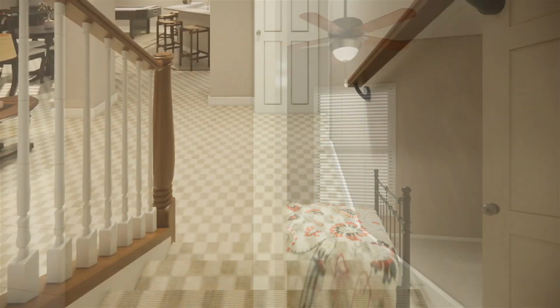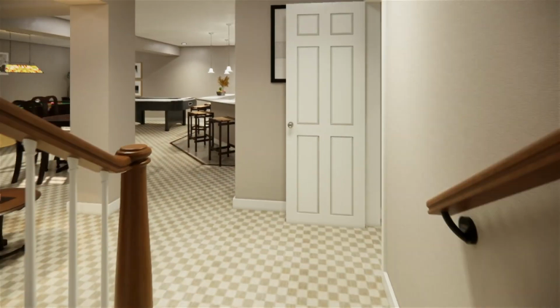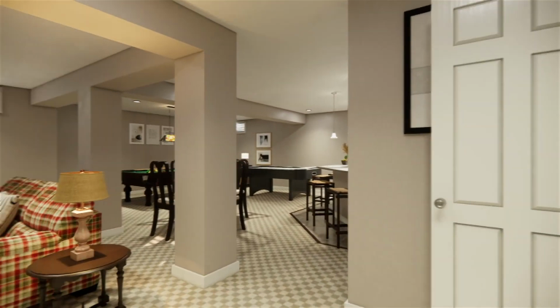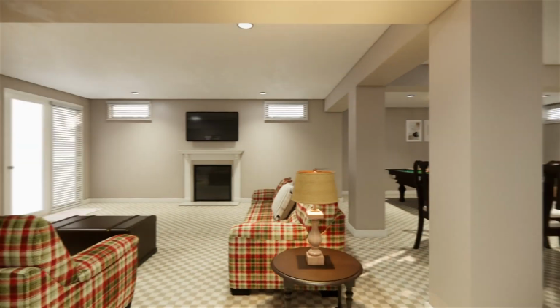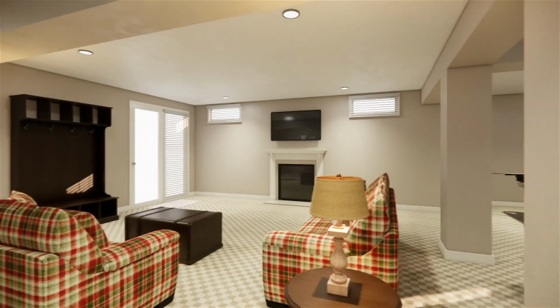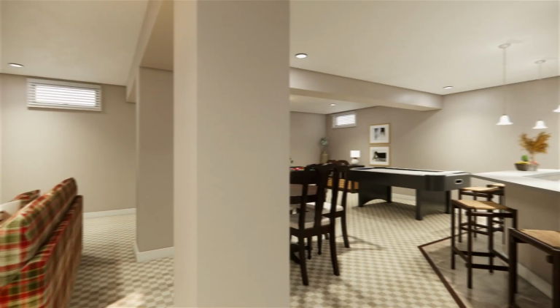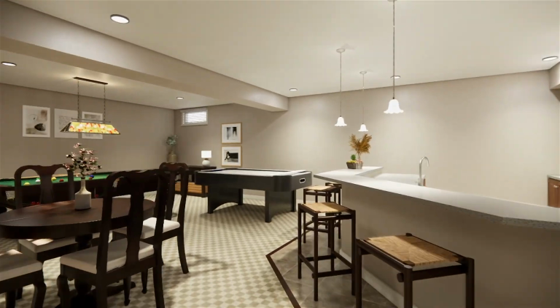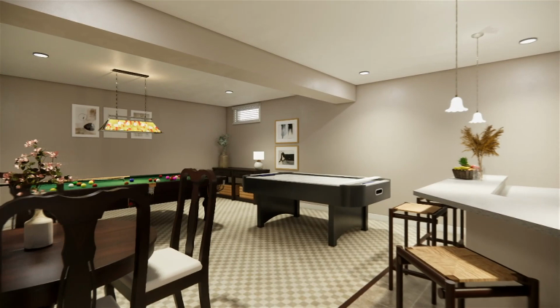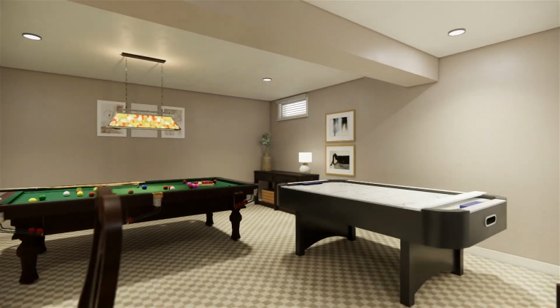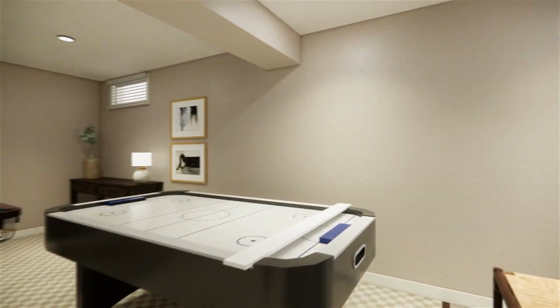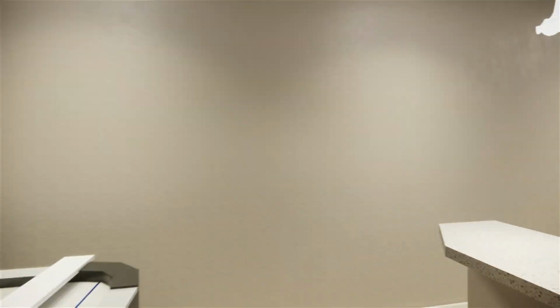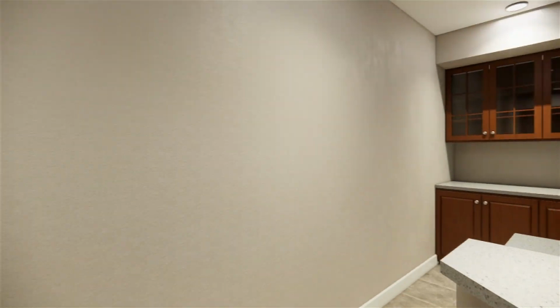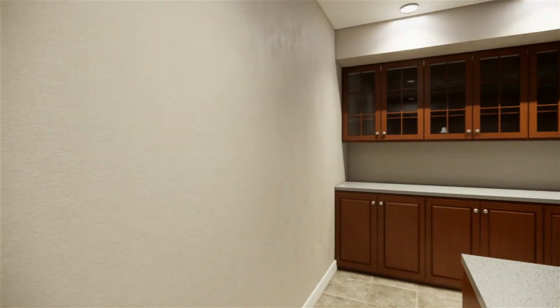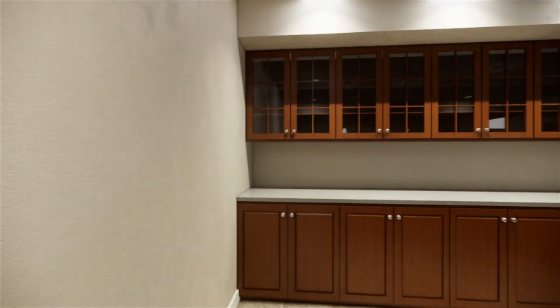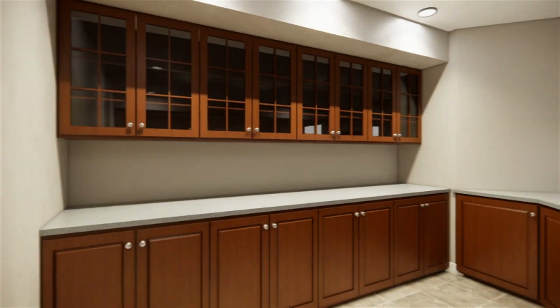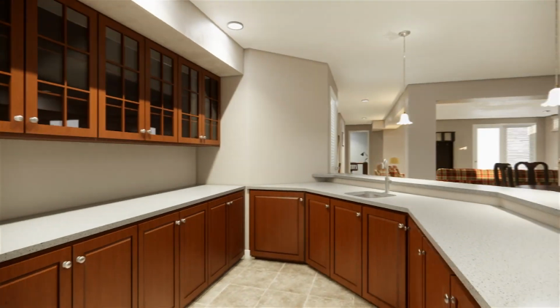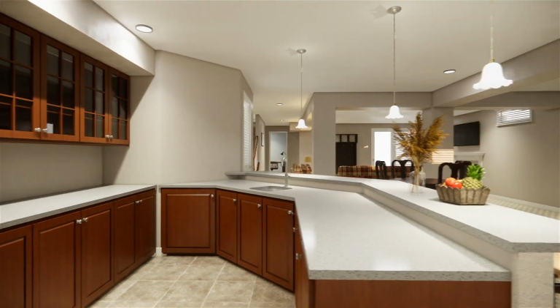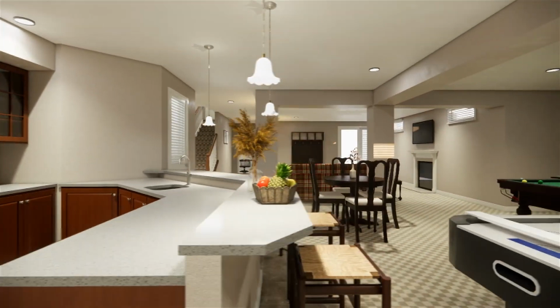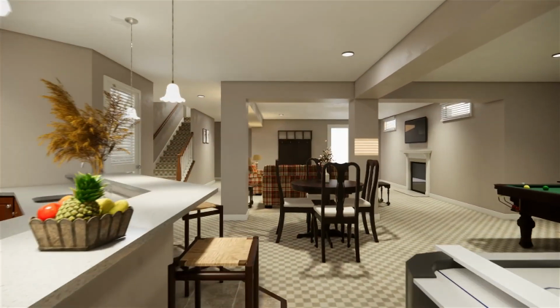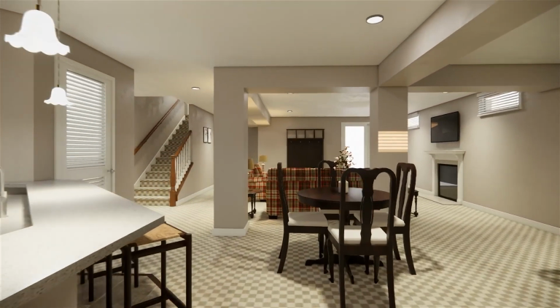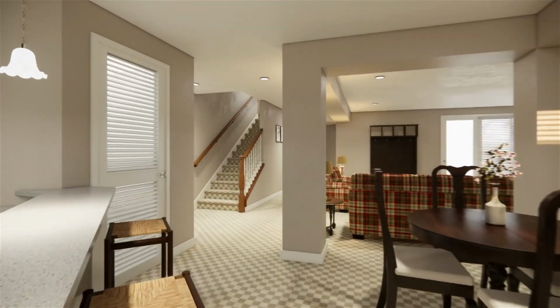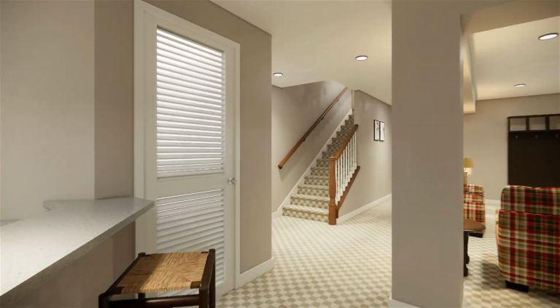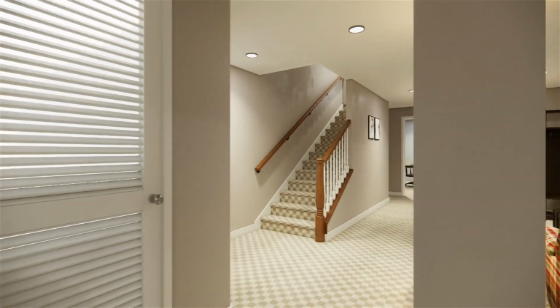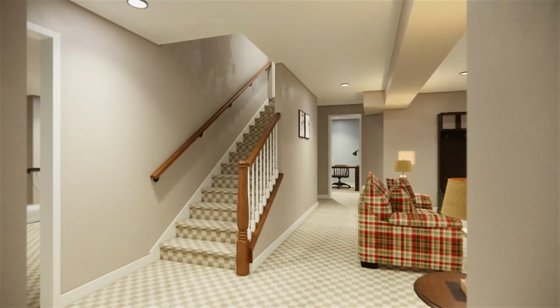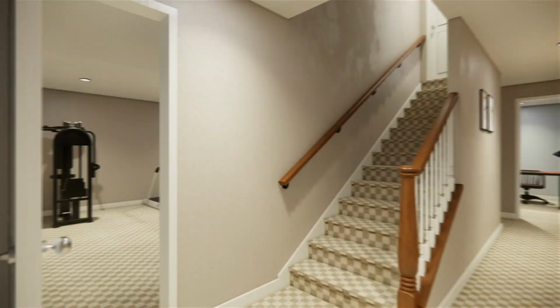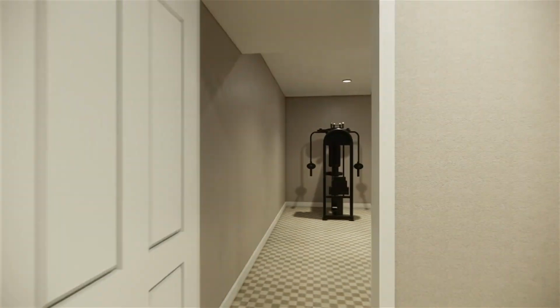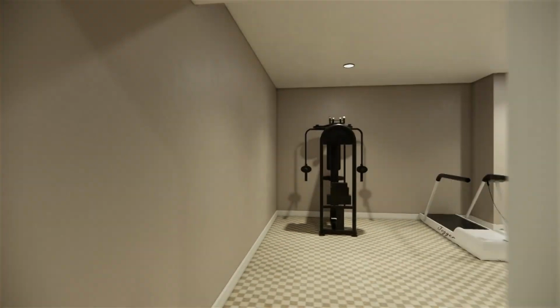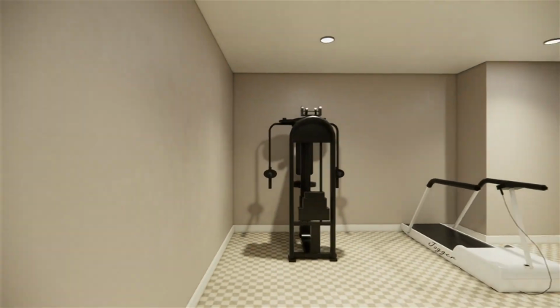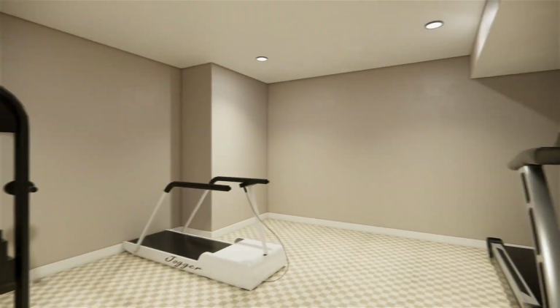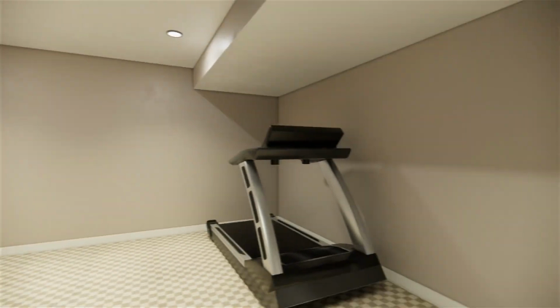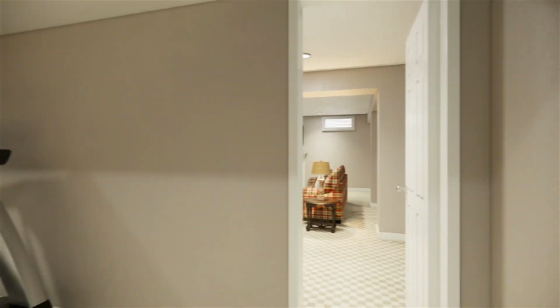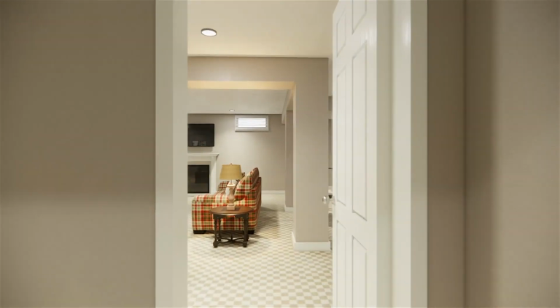The fully-finished basement offers endless possibilities. A recreation room with a gas fireplace, a wet bar, surround sound, a full bathroom, and two additional rooms are perfect for a home theater, gym, or hobby space.